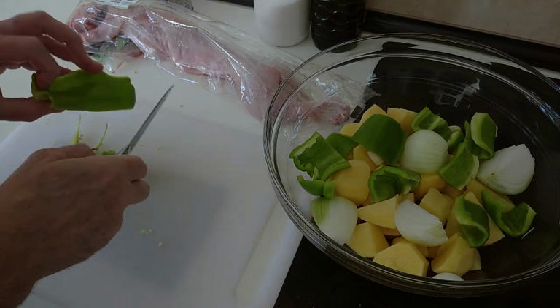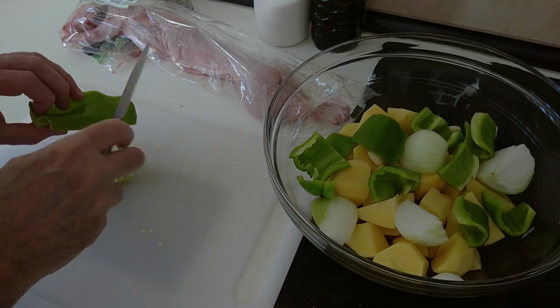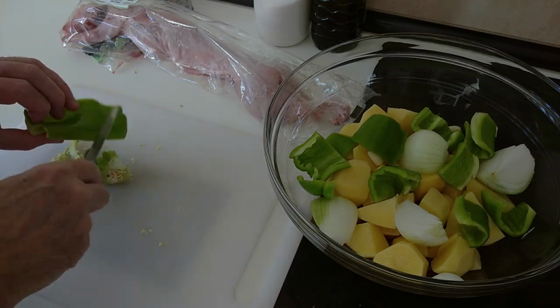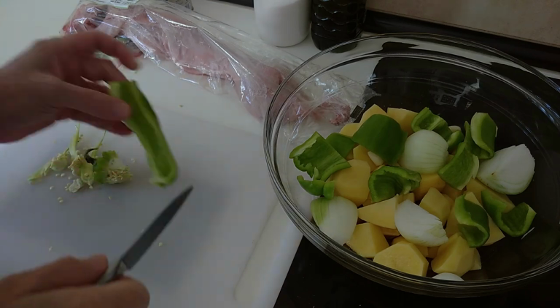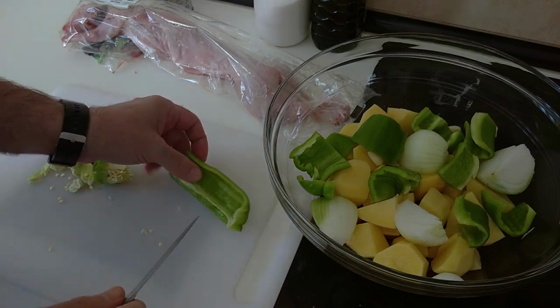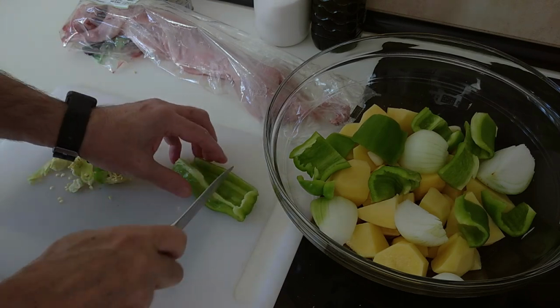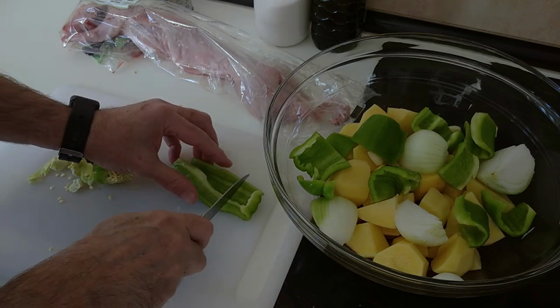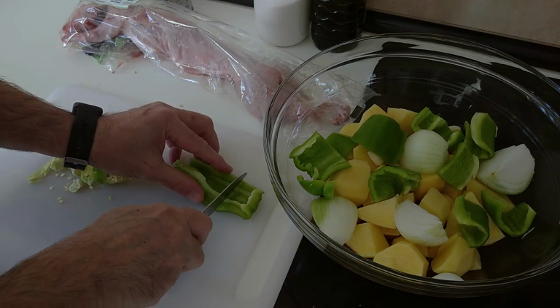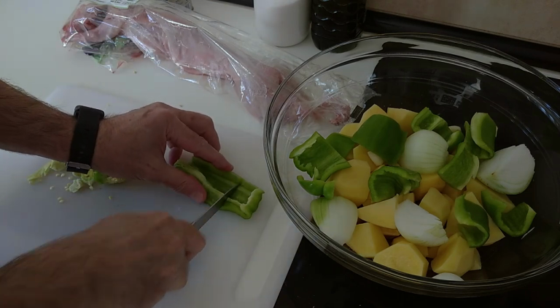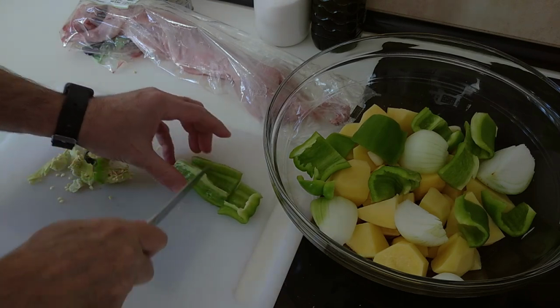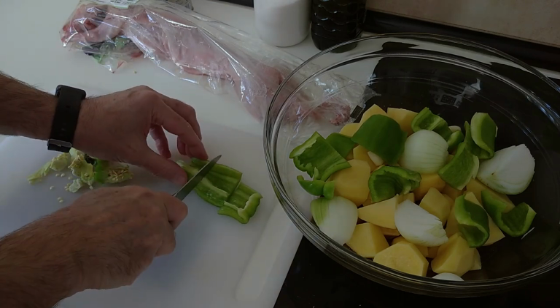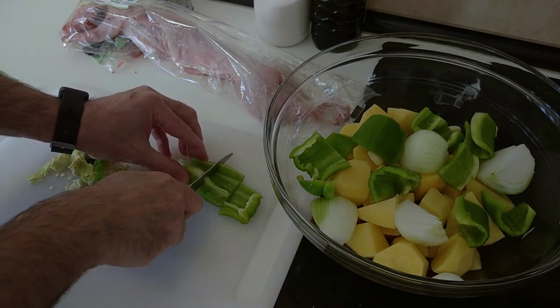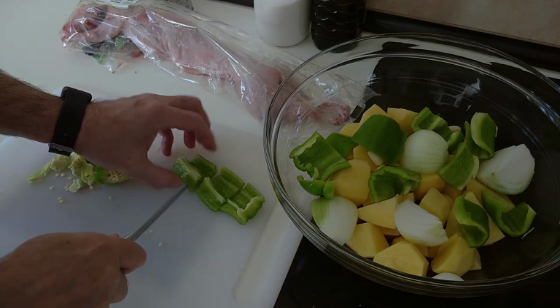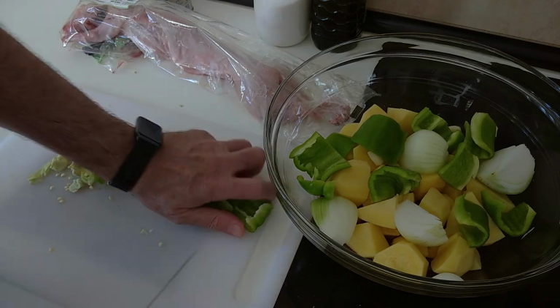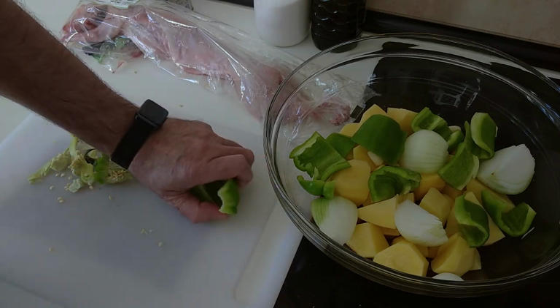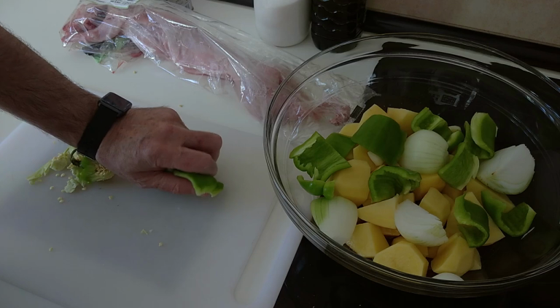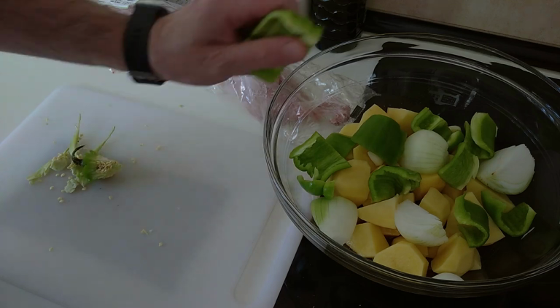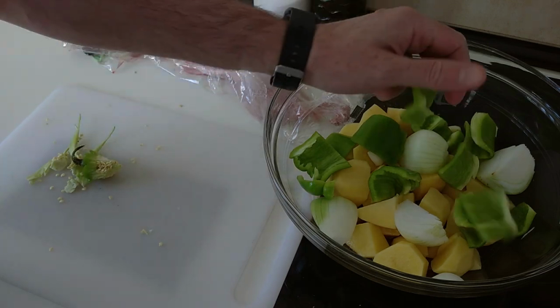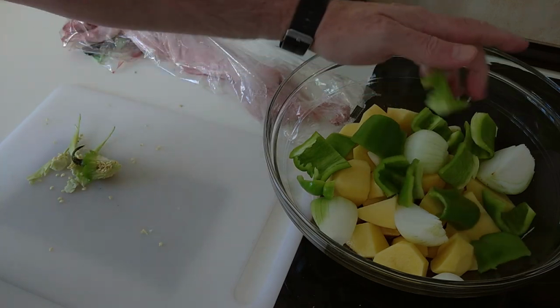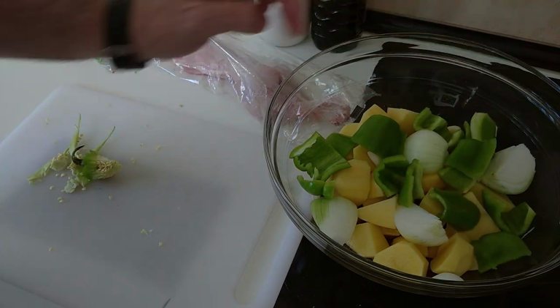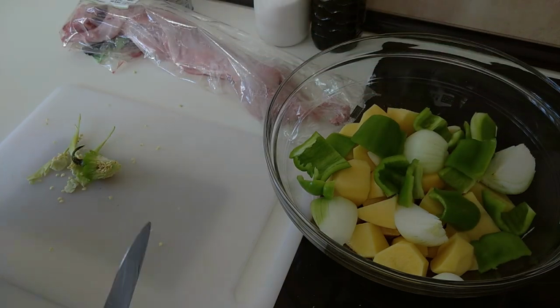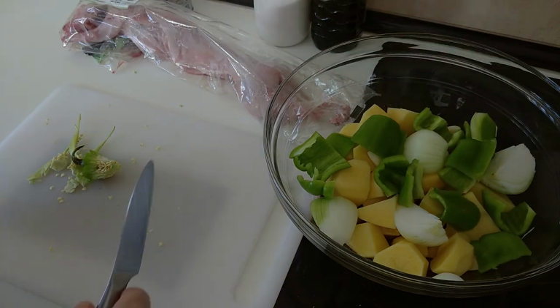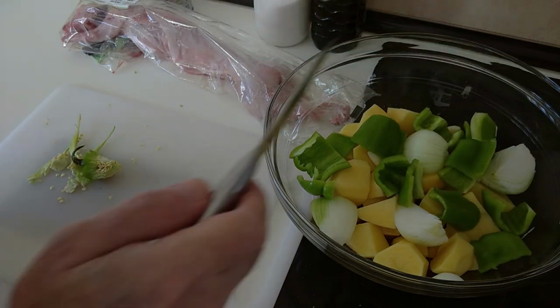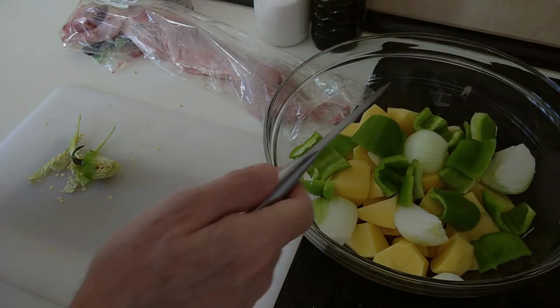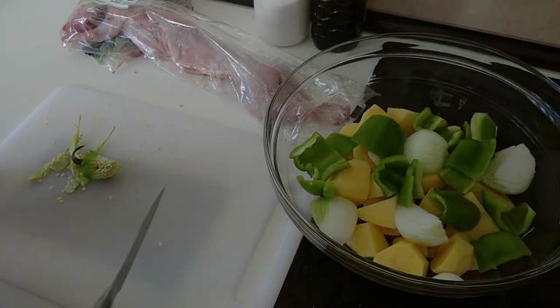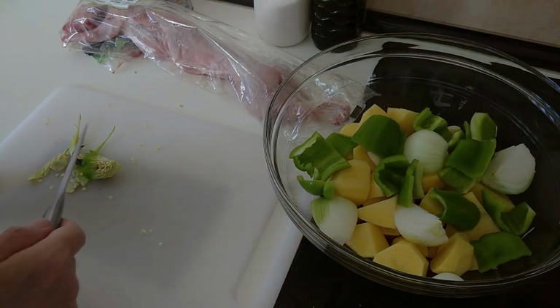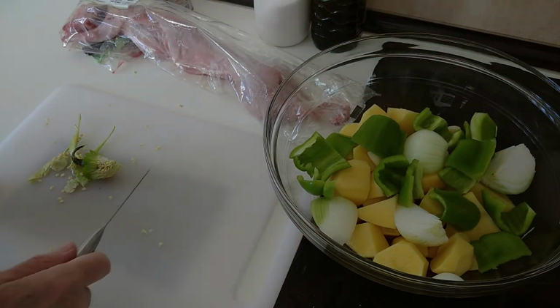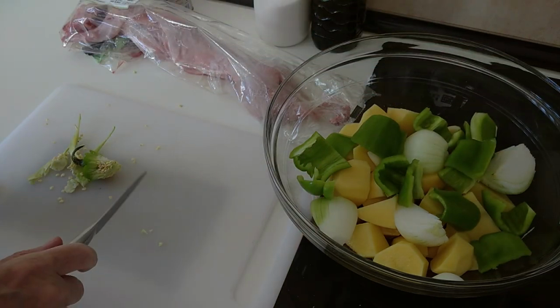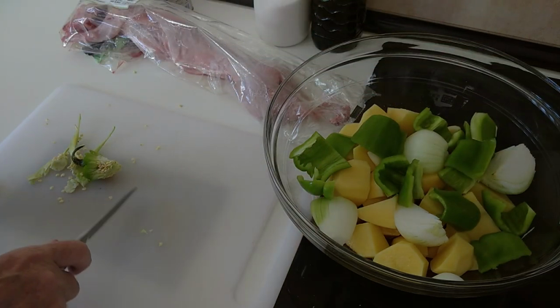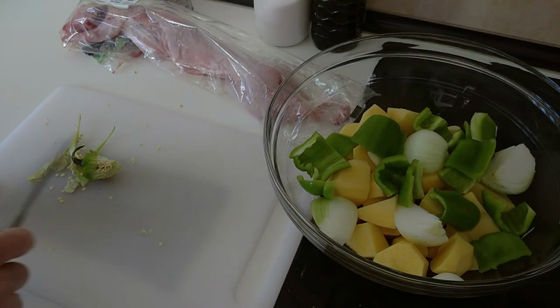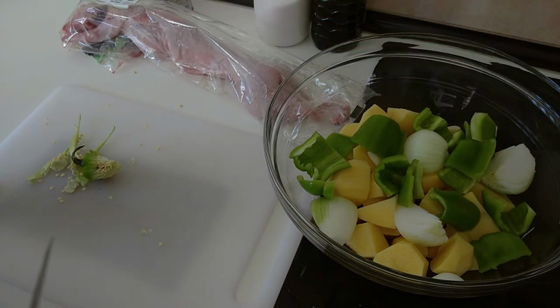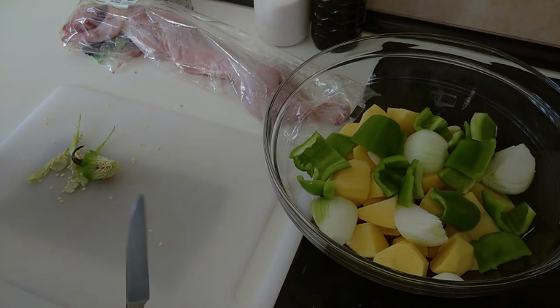This will be dinner for about two or three days. Right, that's sorted — let's clear this up.